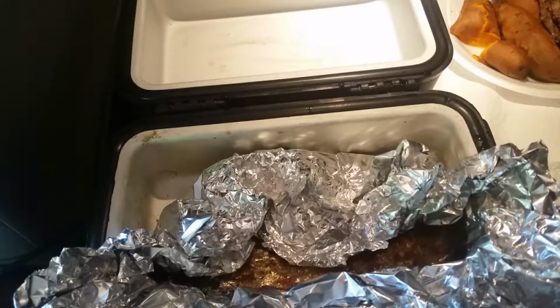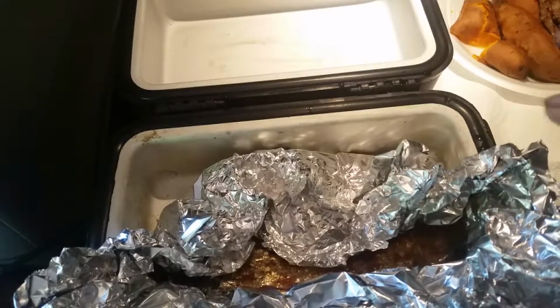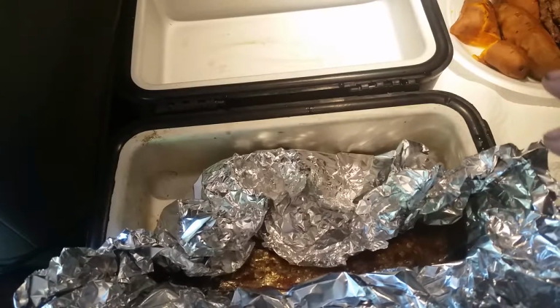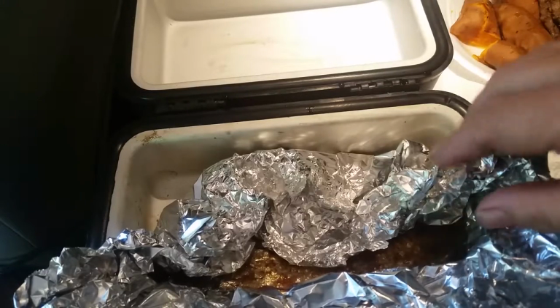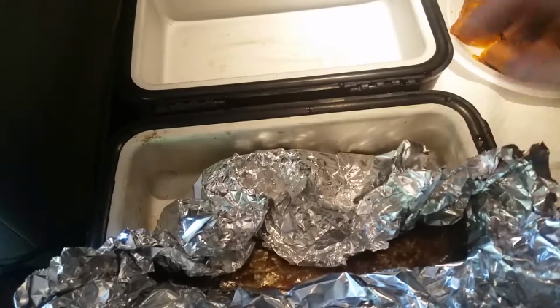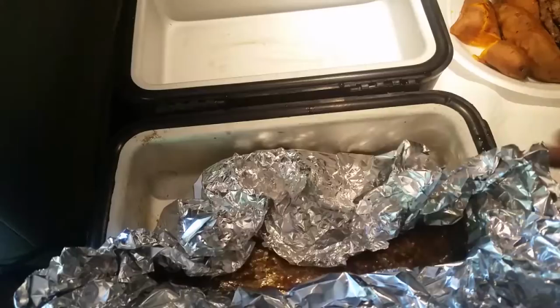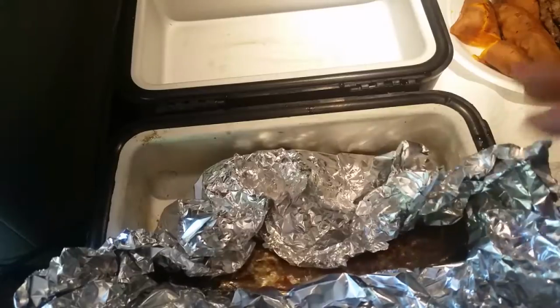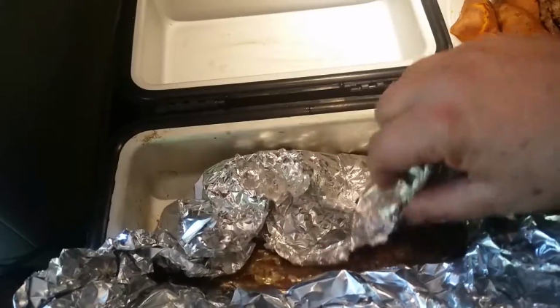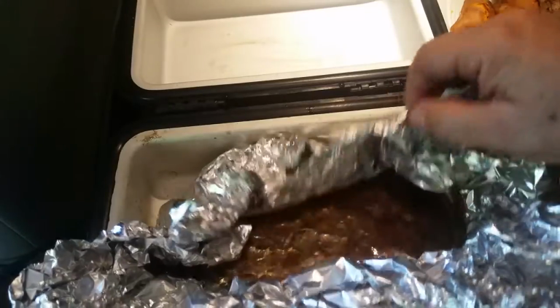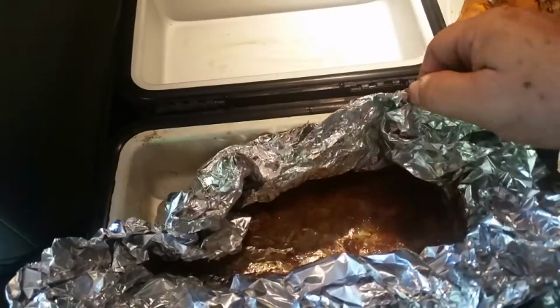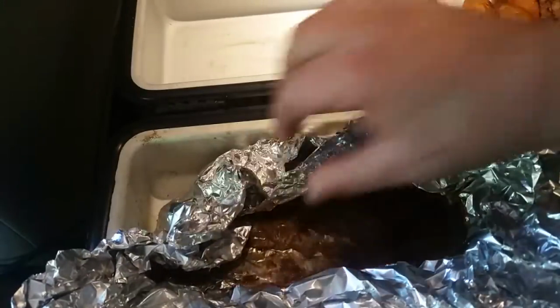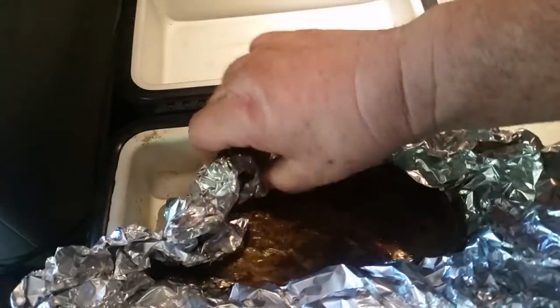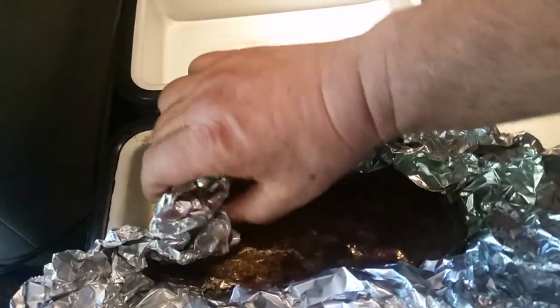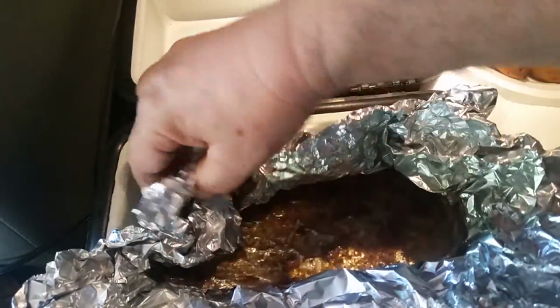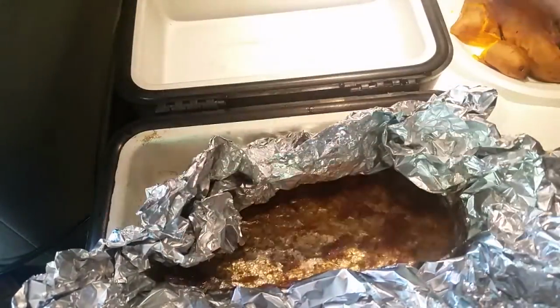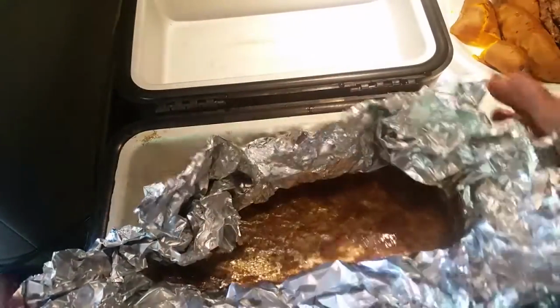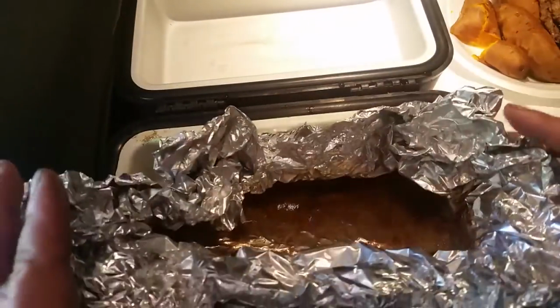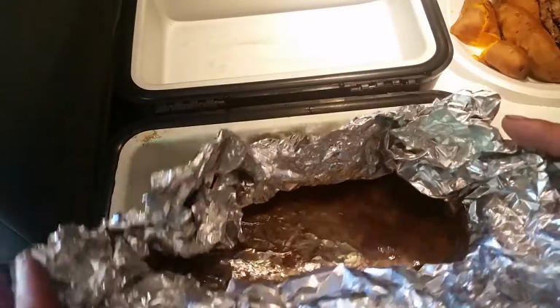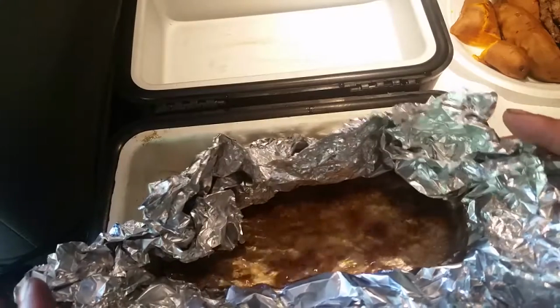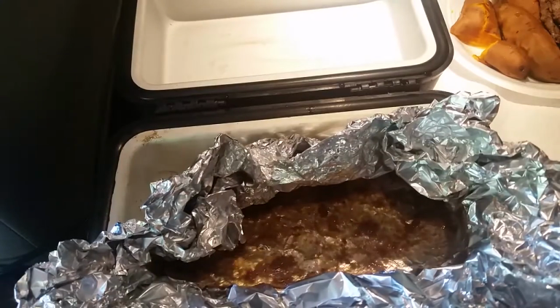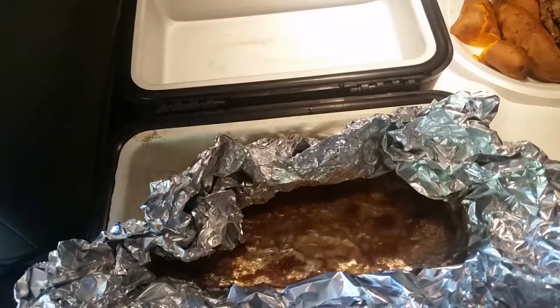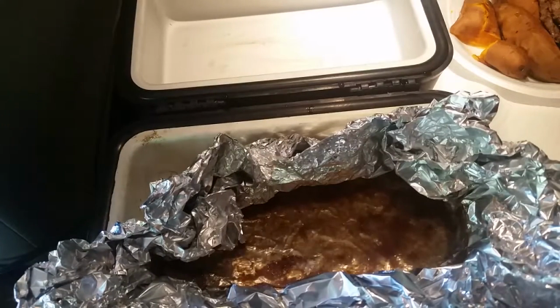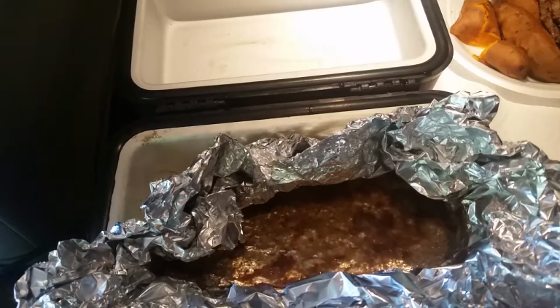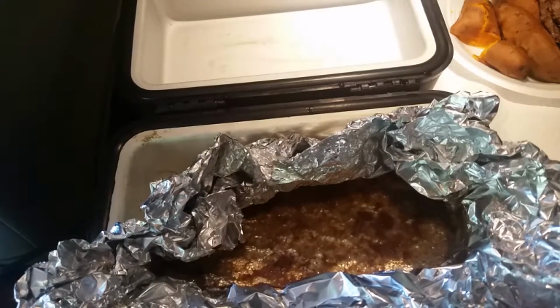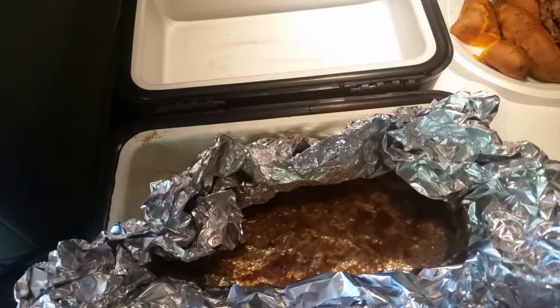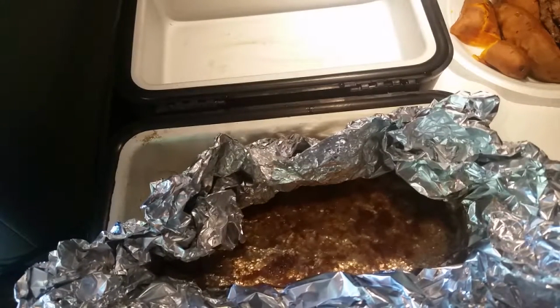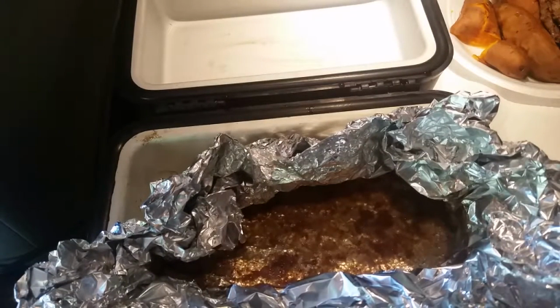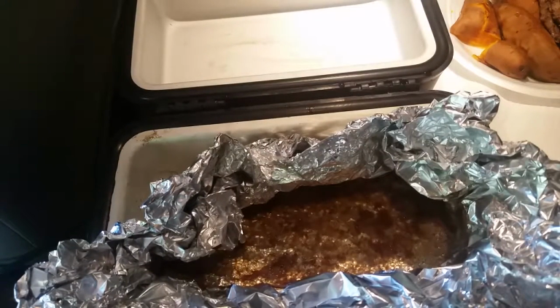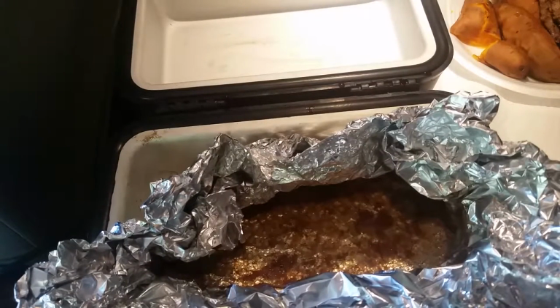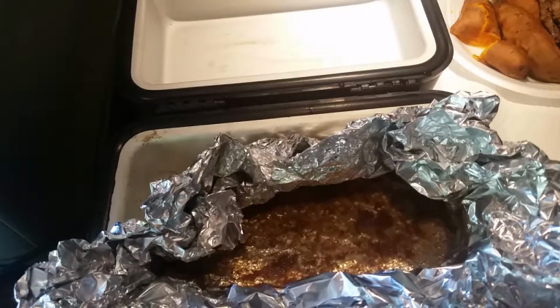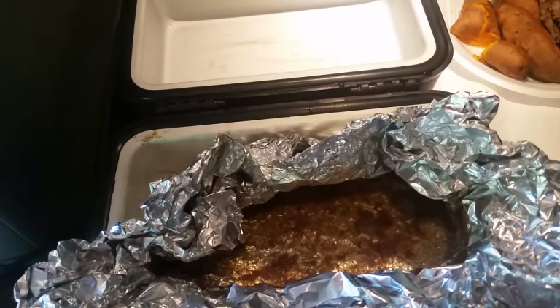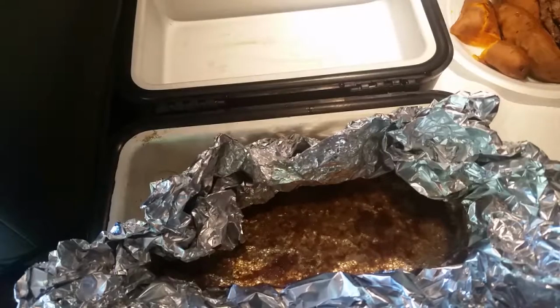So if you don't seal up the foil or whatever, all that water would have evaporated away — it would not be in there. And that water has the nutrients that I want from the bone.